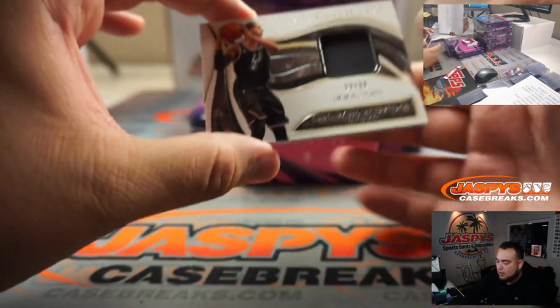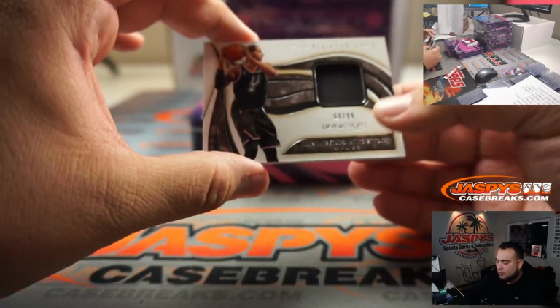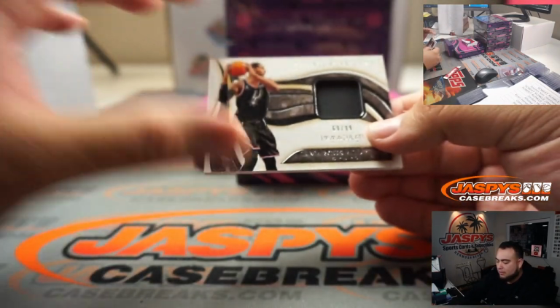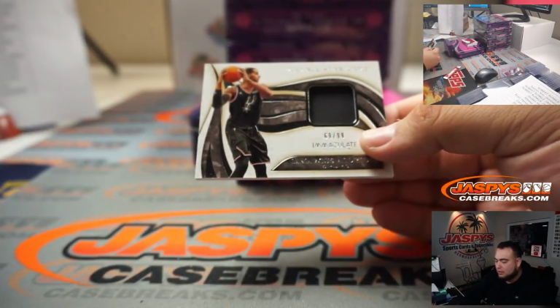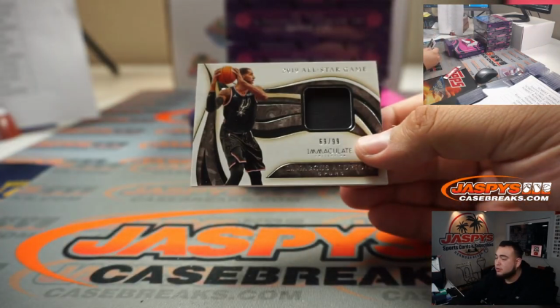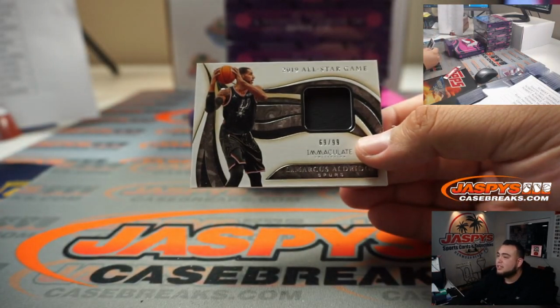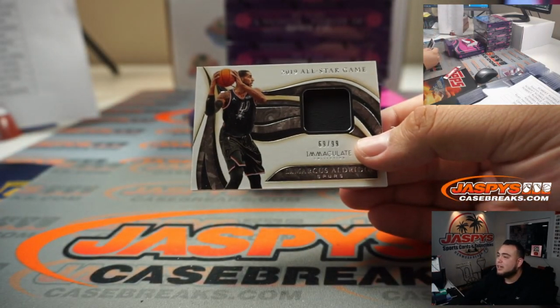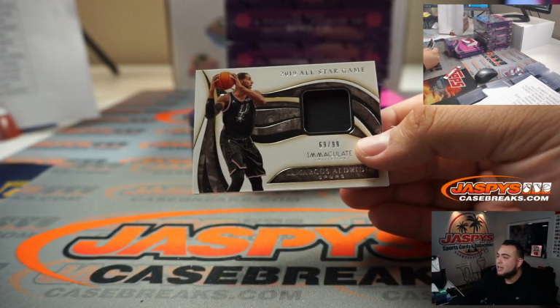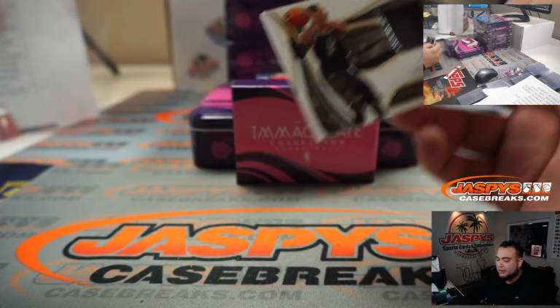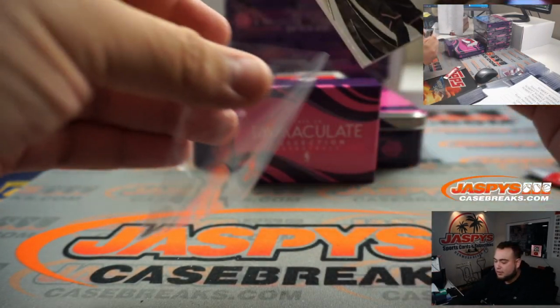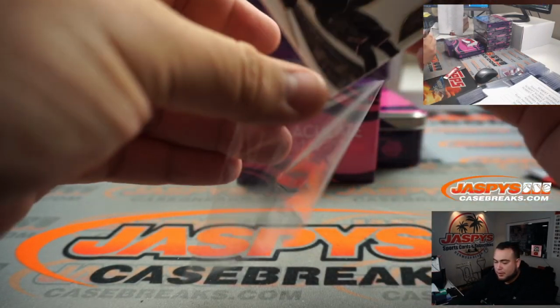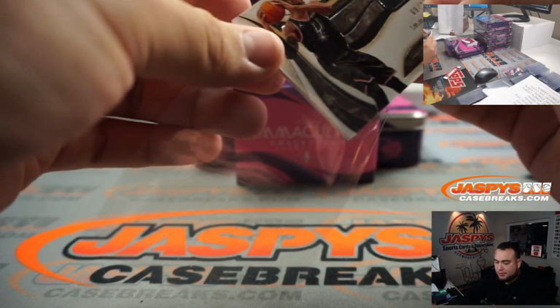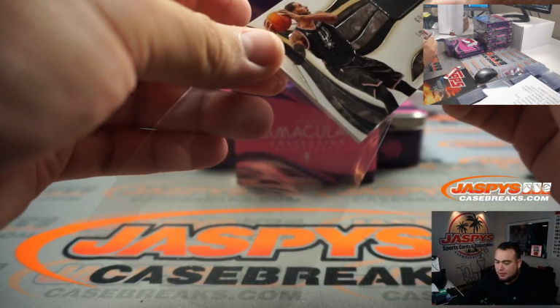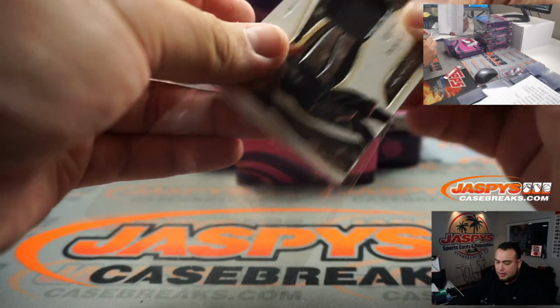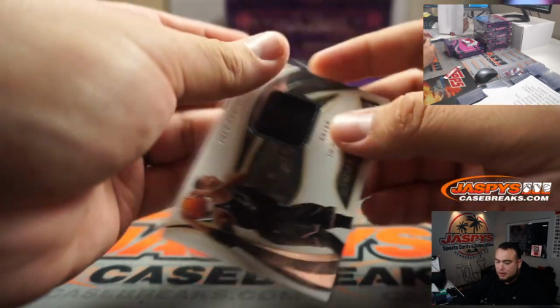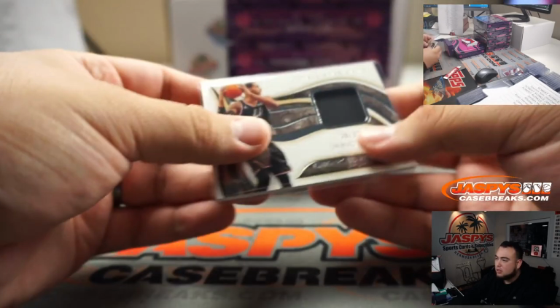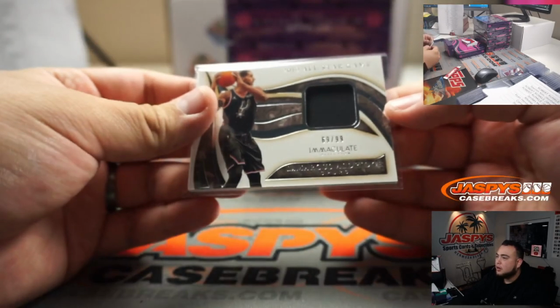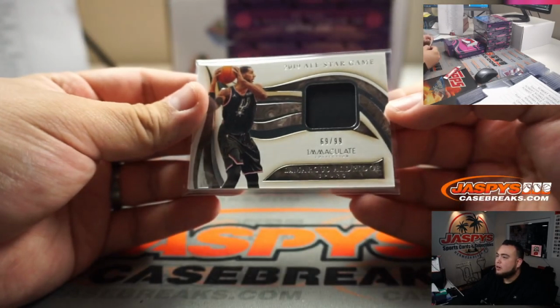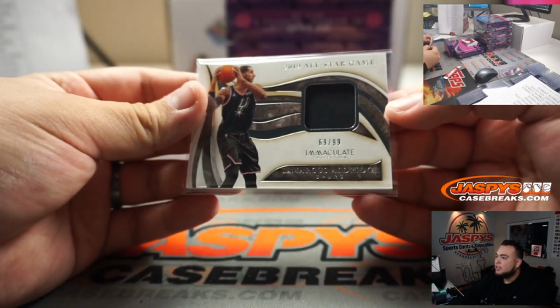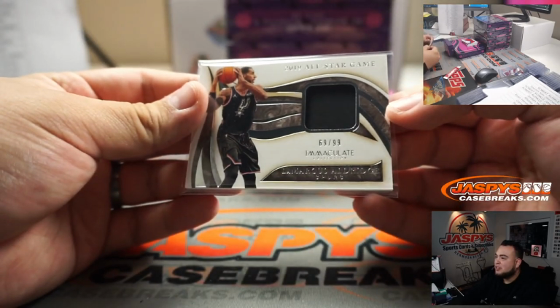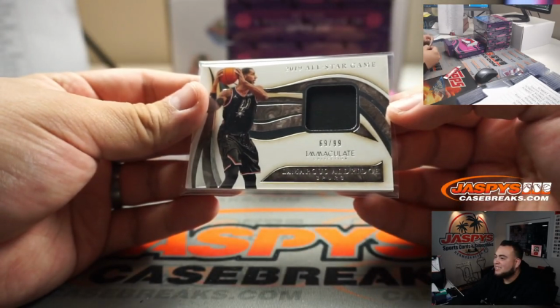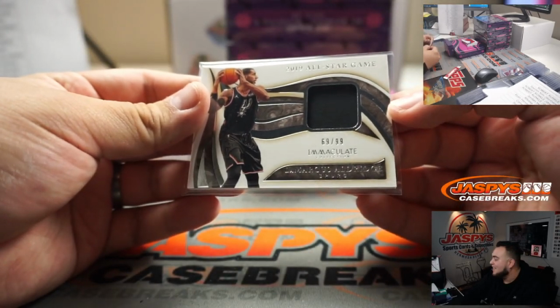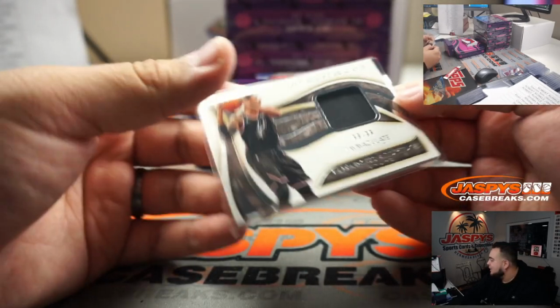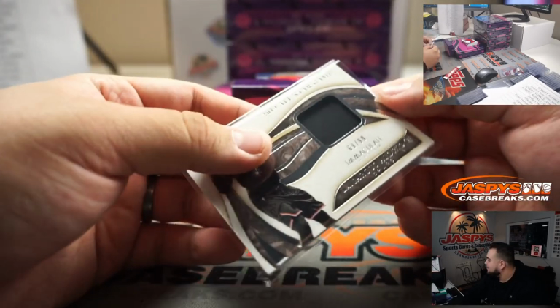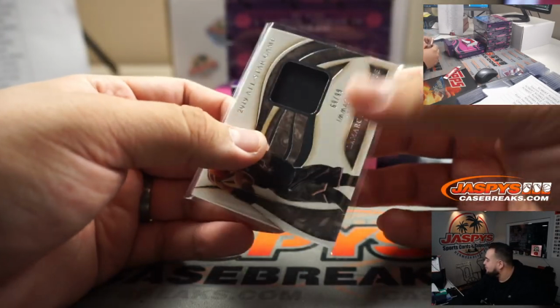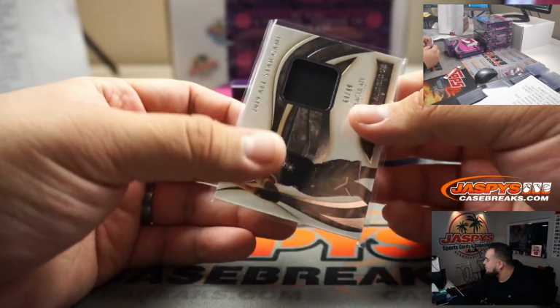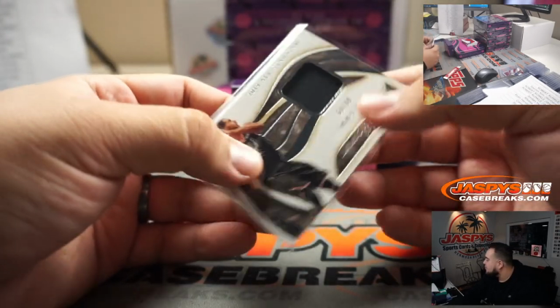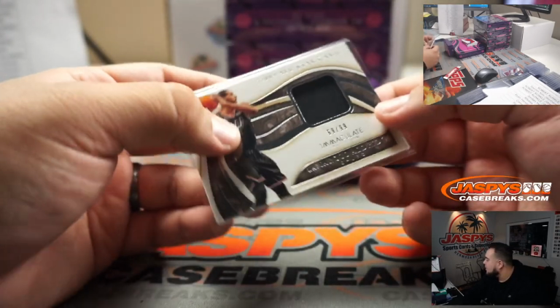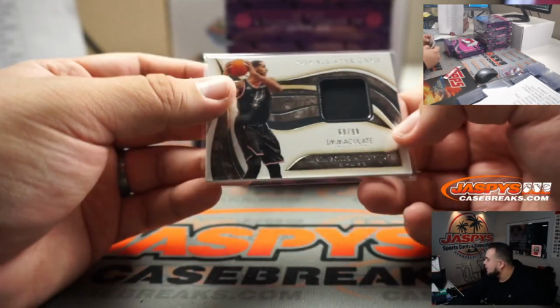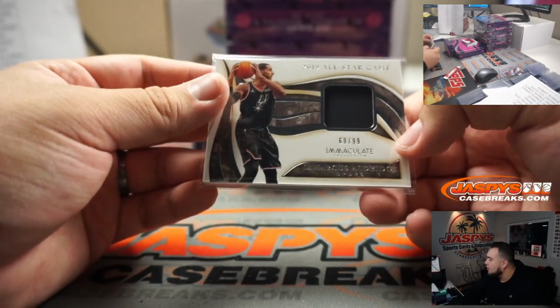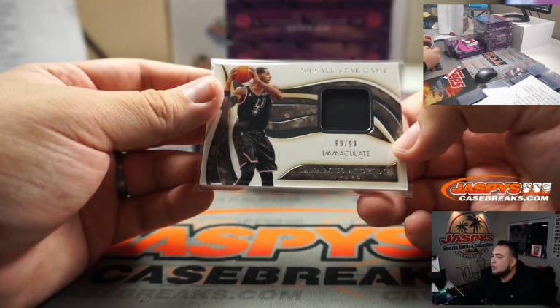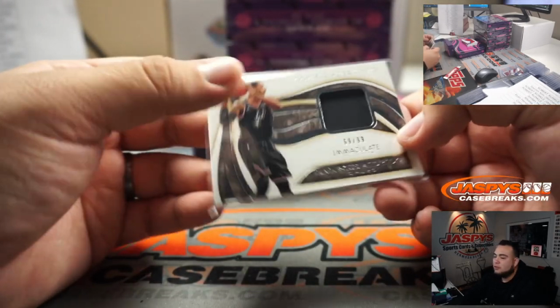We got LaMarcus Aldridge, 69 out of 99, for the Spurs — part of the RMB as well. Spot nine going to Robert Wolfe.